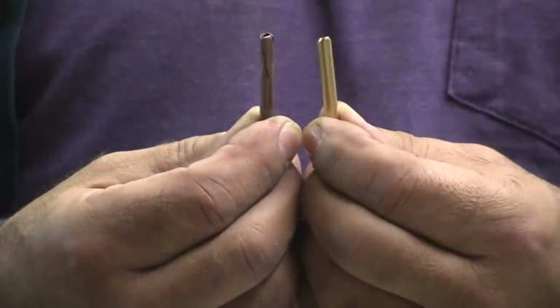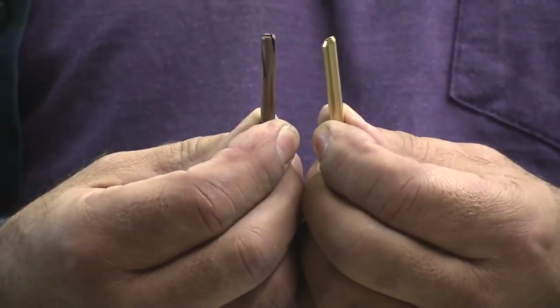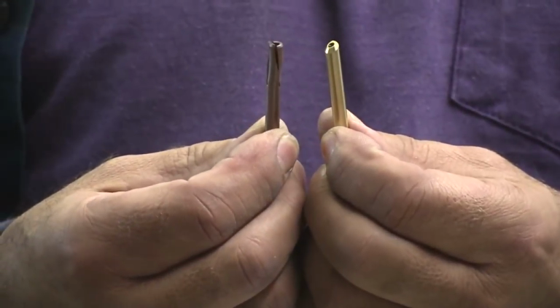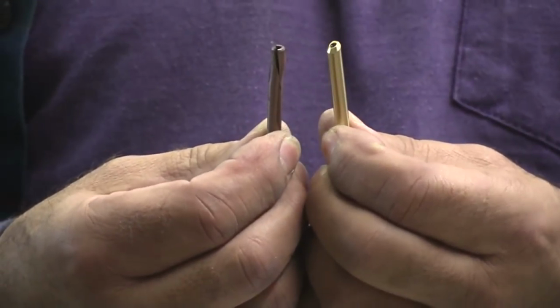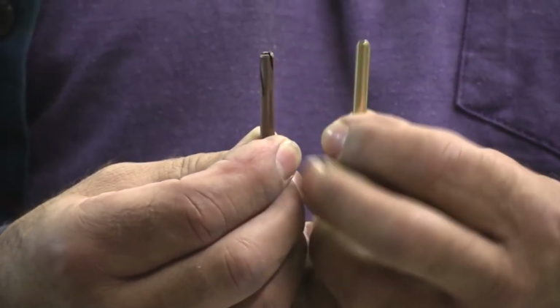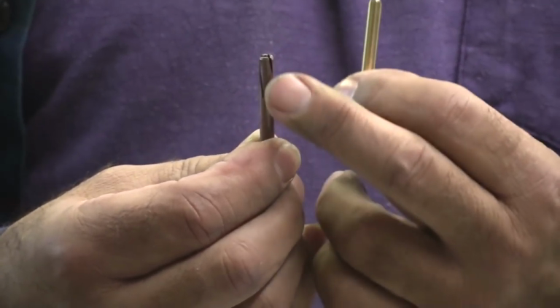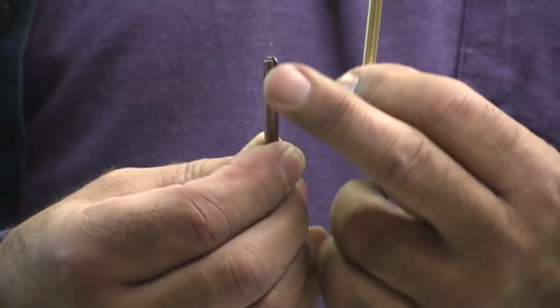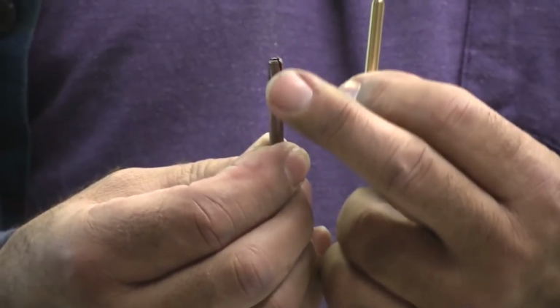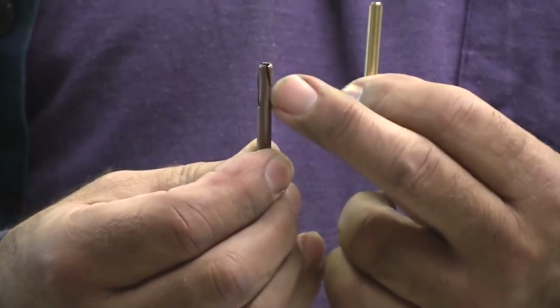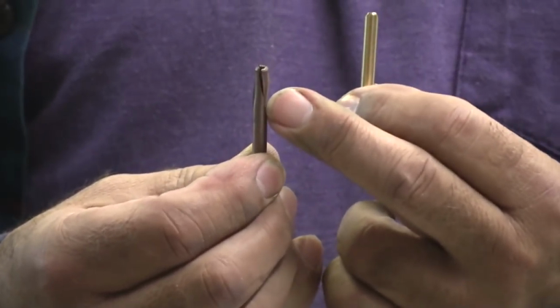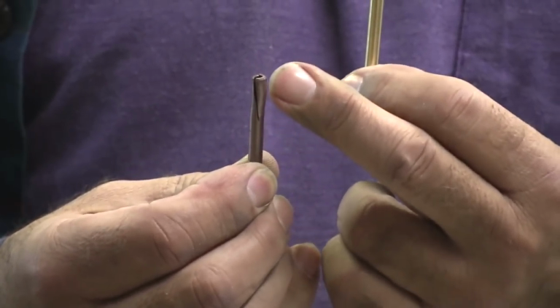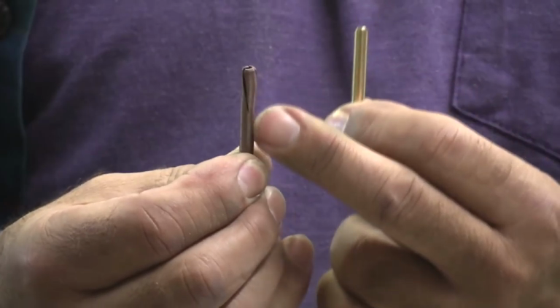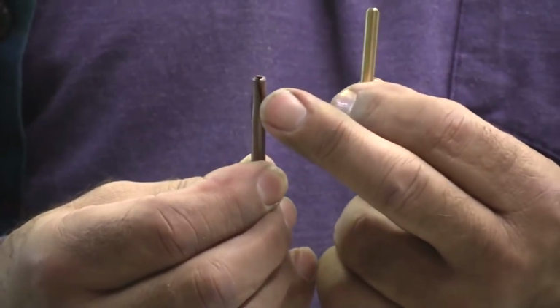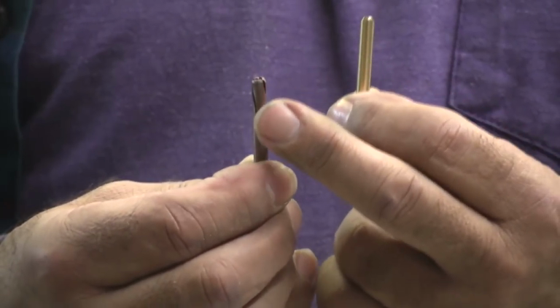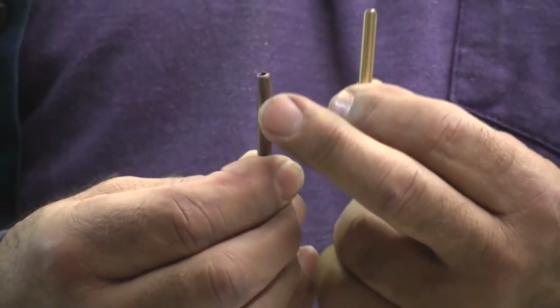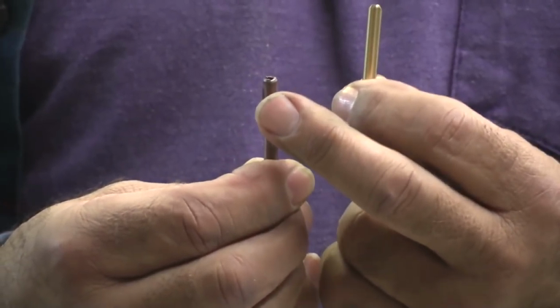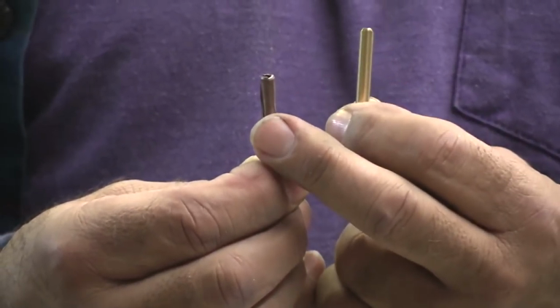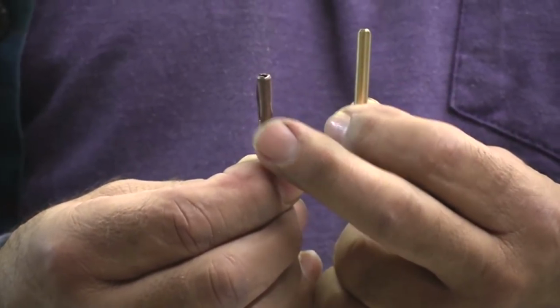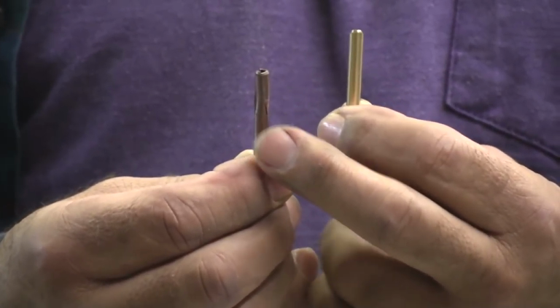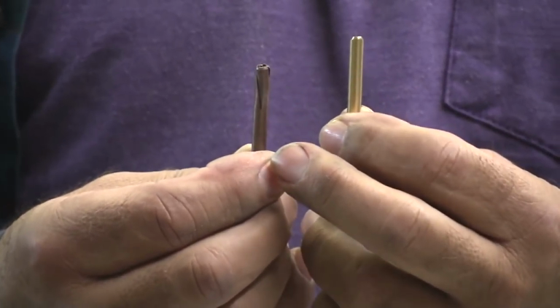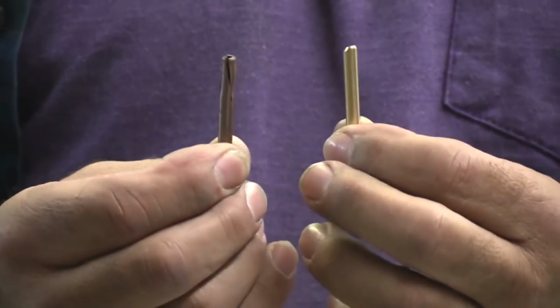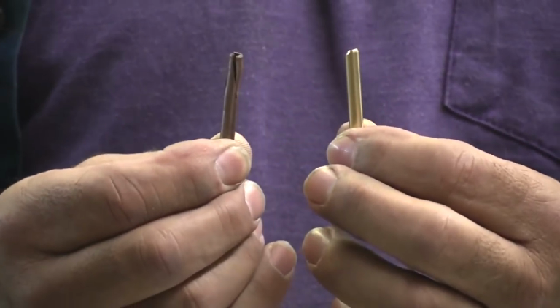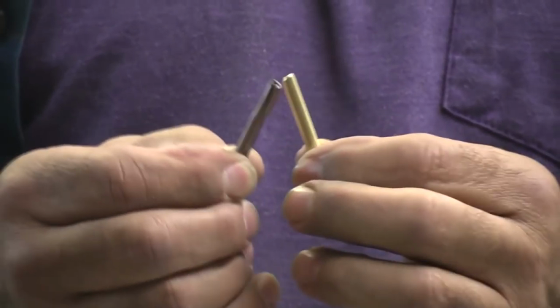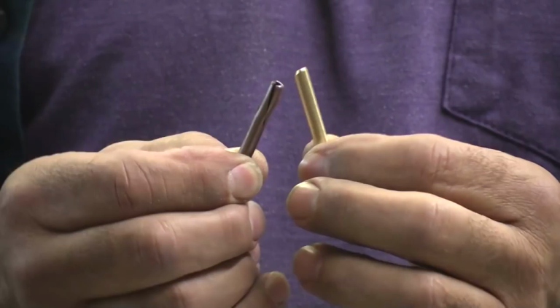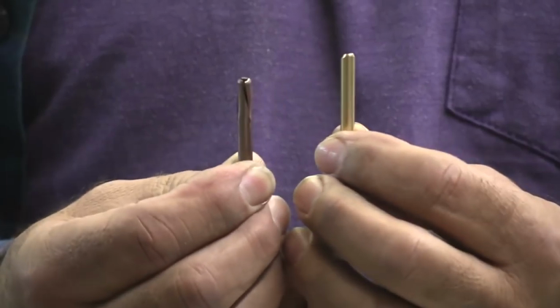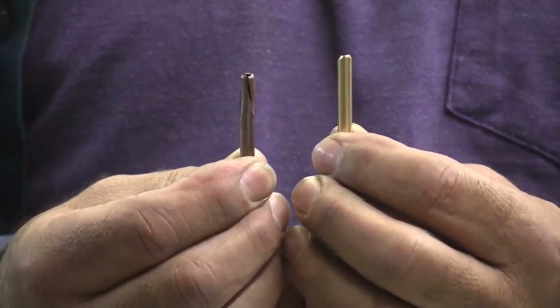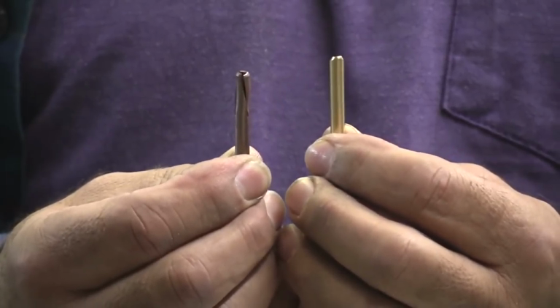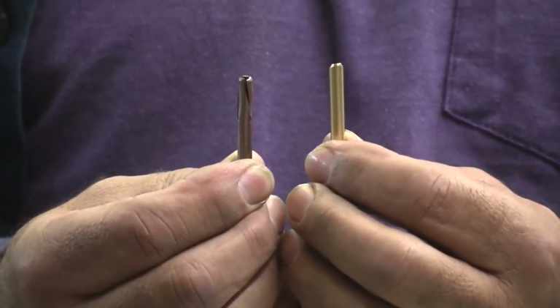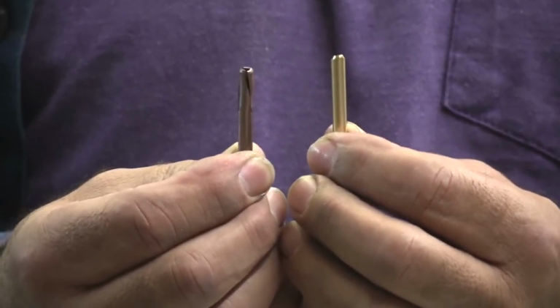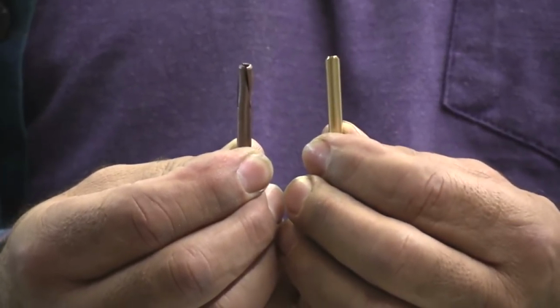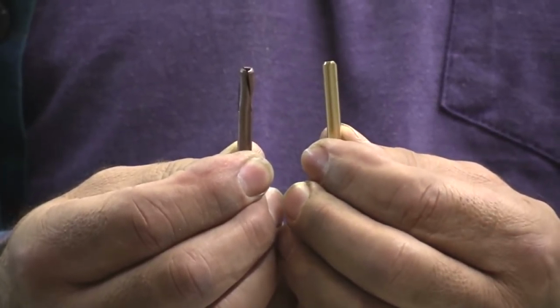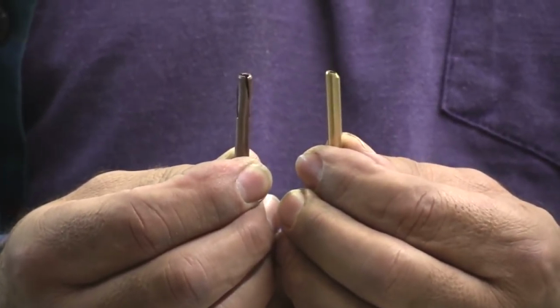What you can see here is this is the old split collet that has the grooves that go down the sides. Those grooves just get crunched together when you tighten it down and that's what holds the tungsten in place.